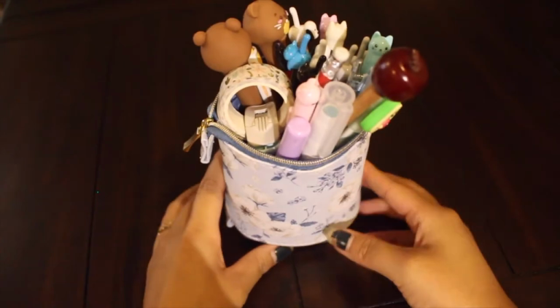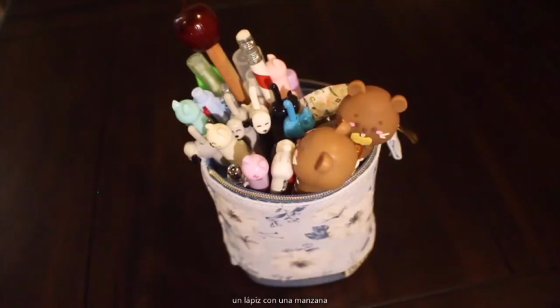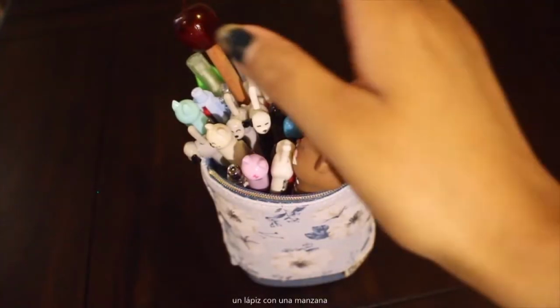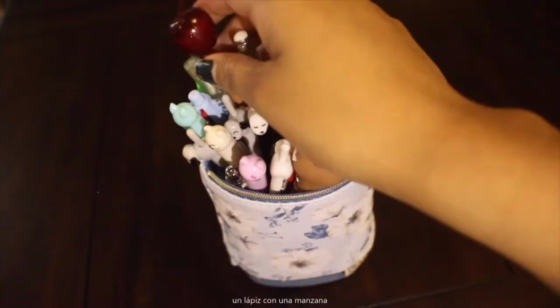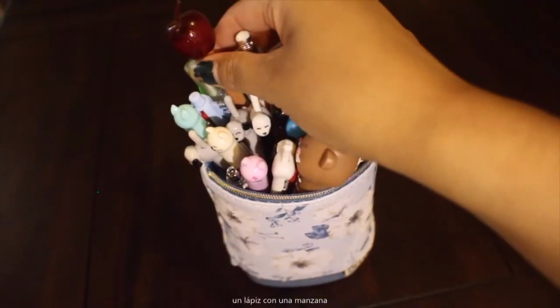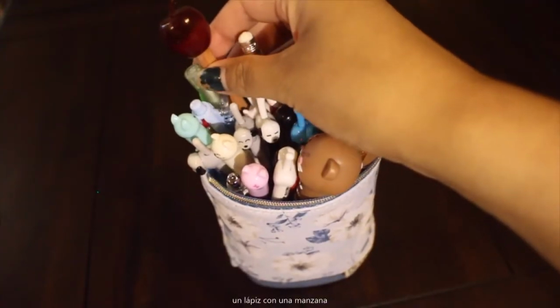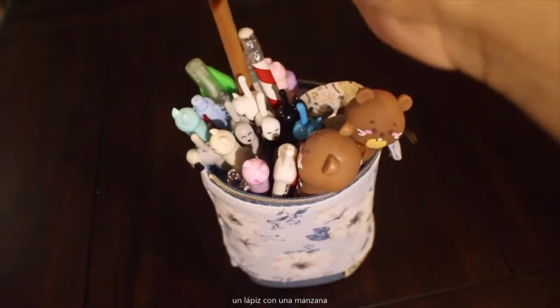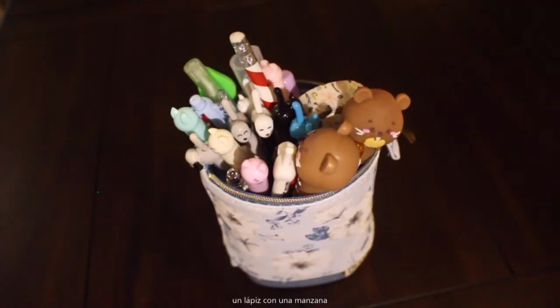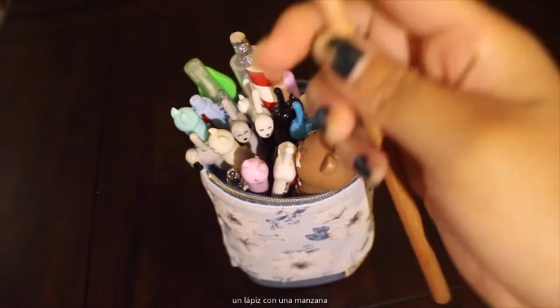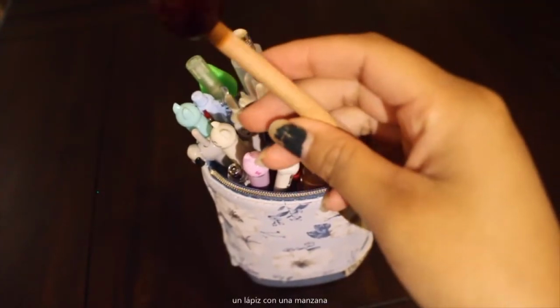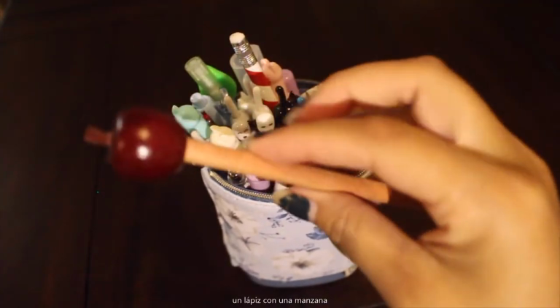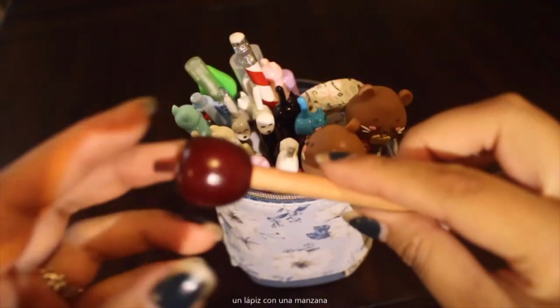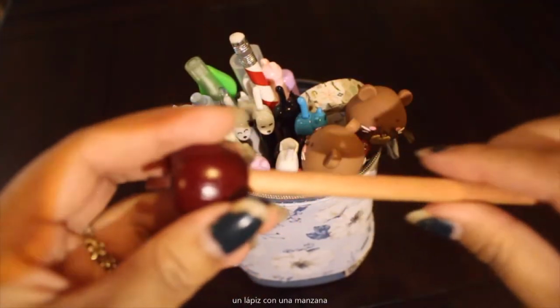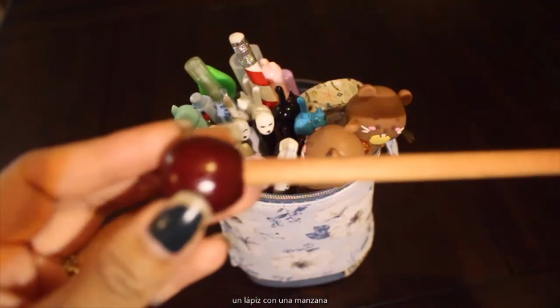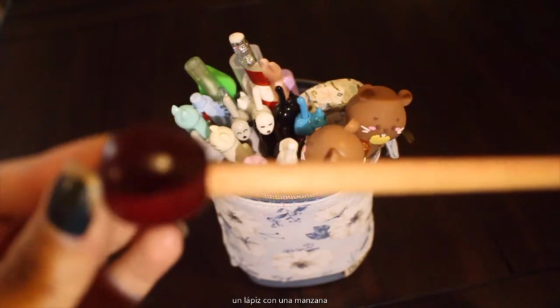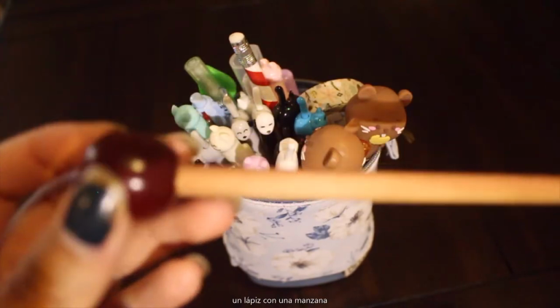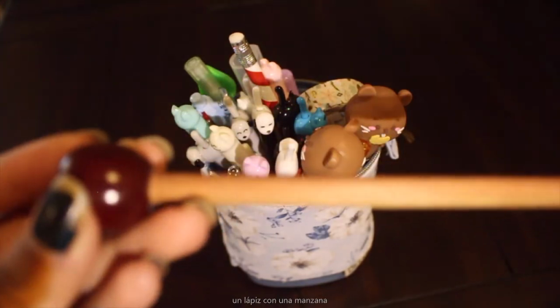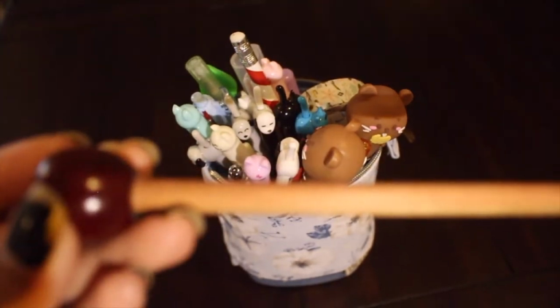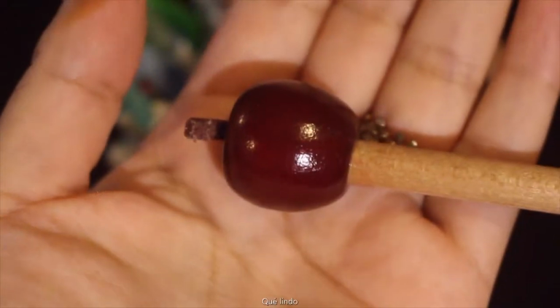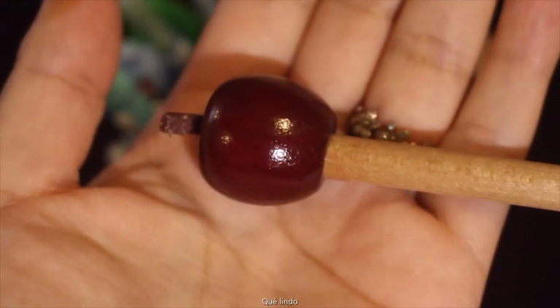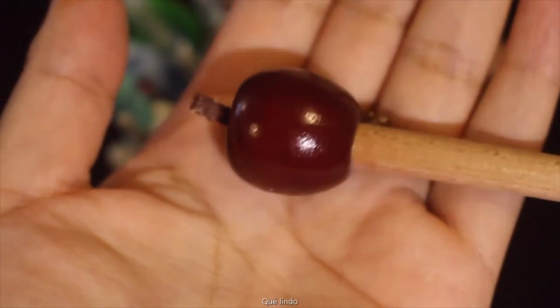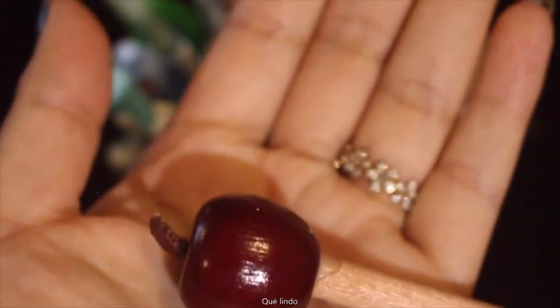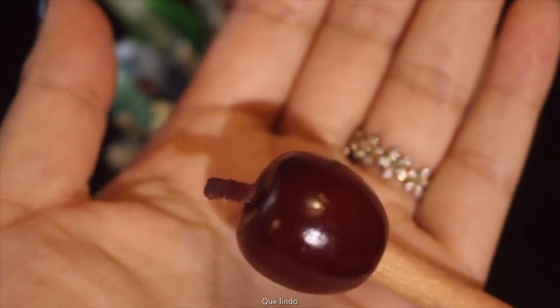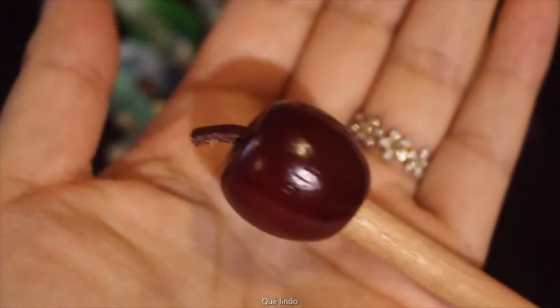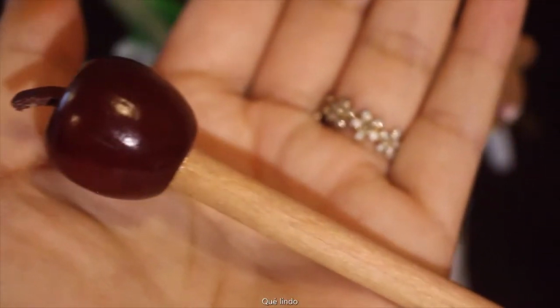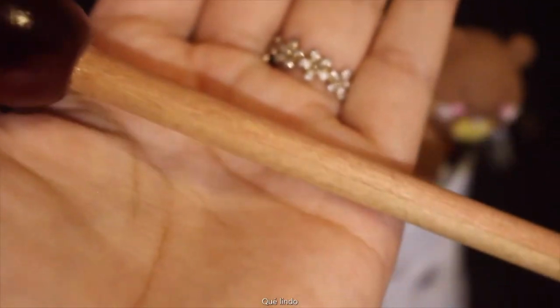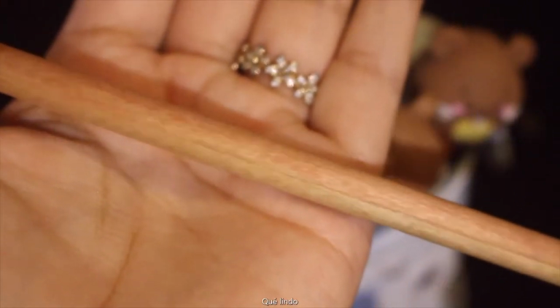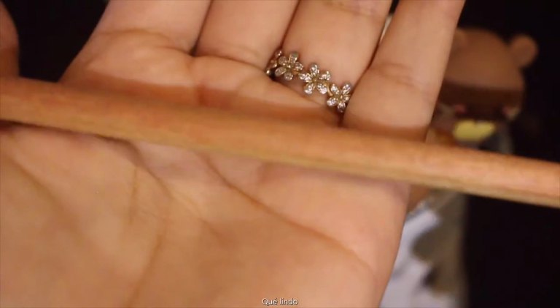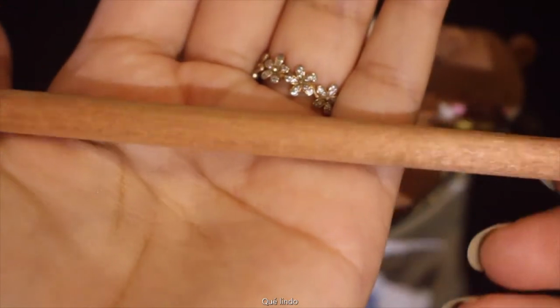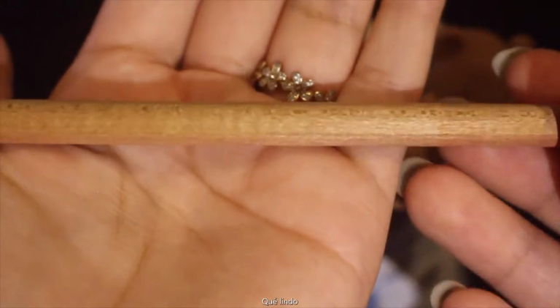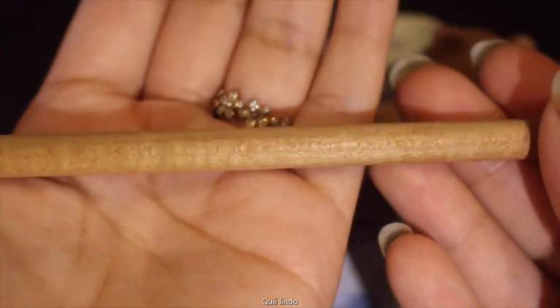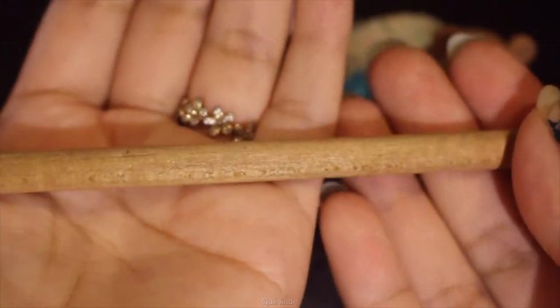For the first item, it is a pencil with an apple on top. My mom gave me this — I thought it was really cute, so I had to put it inside my stationery pencil pouch.